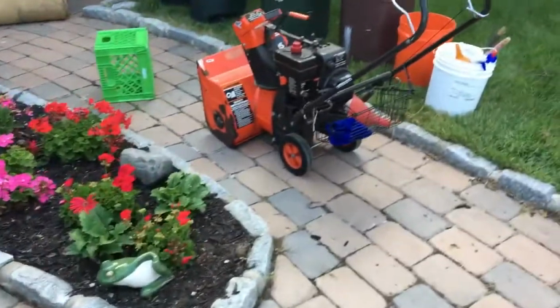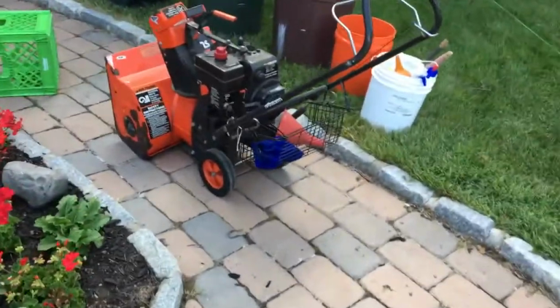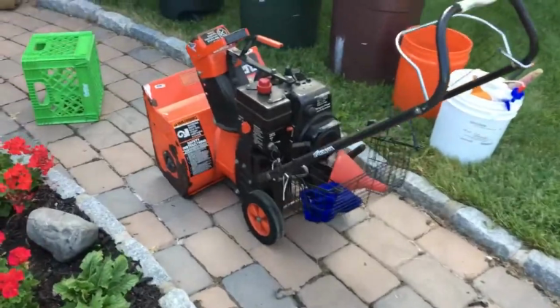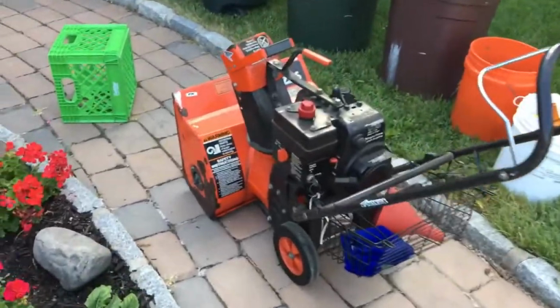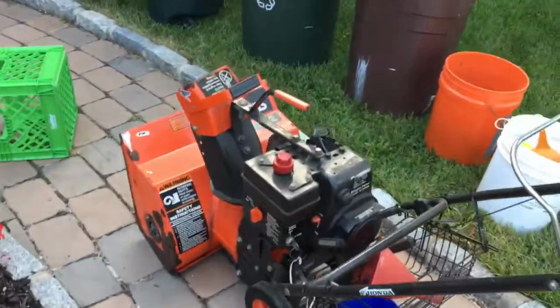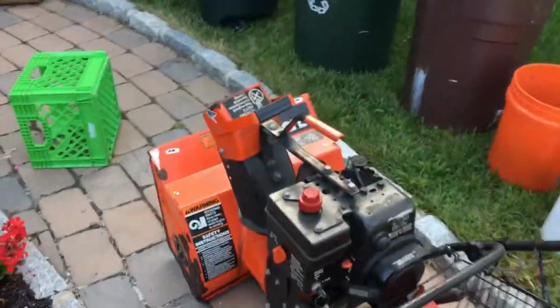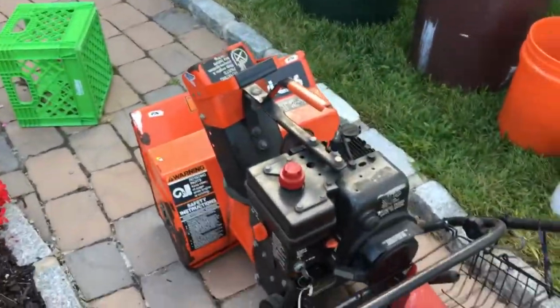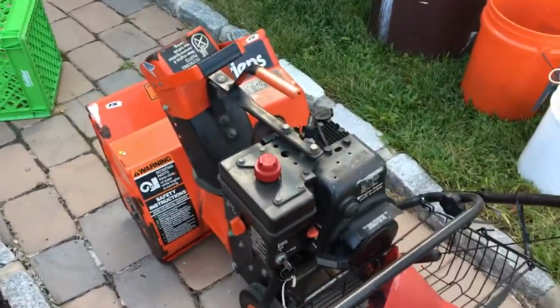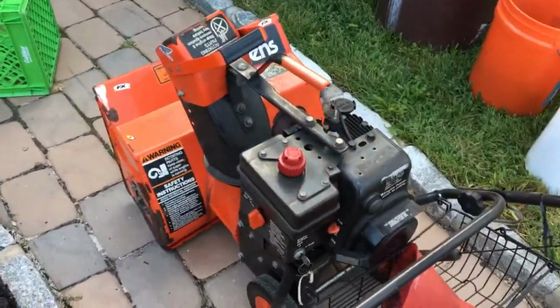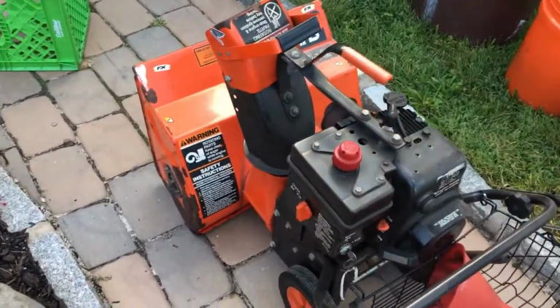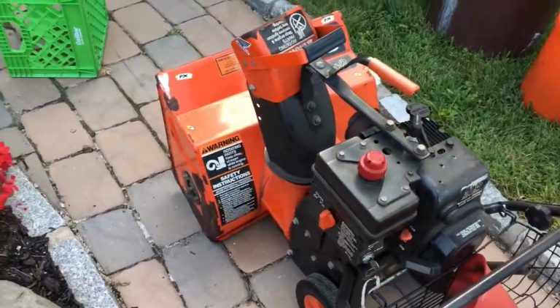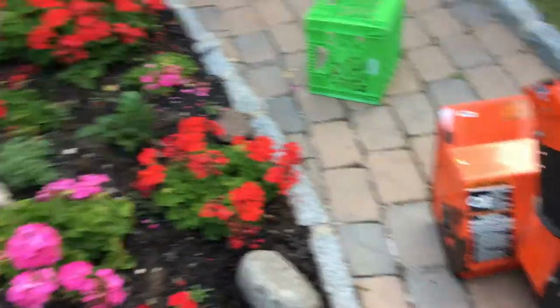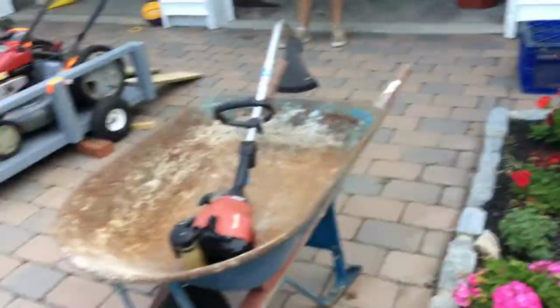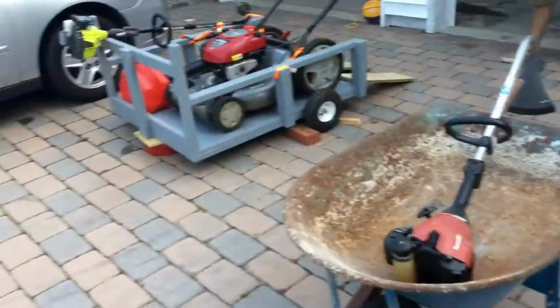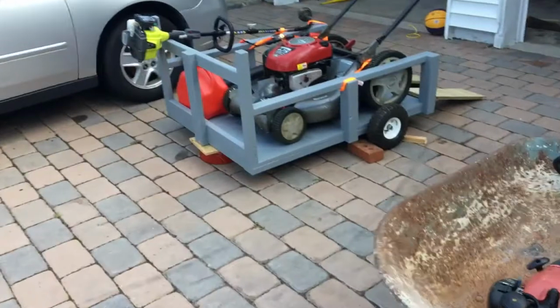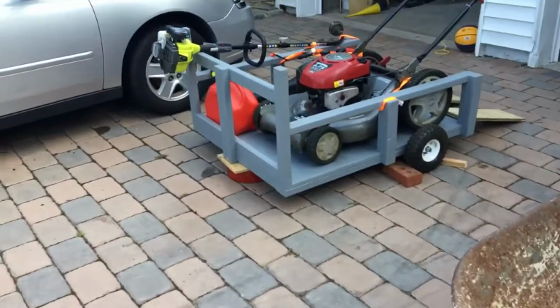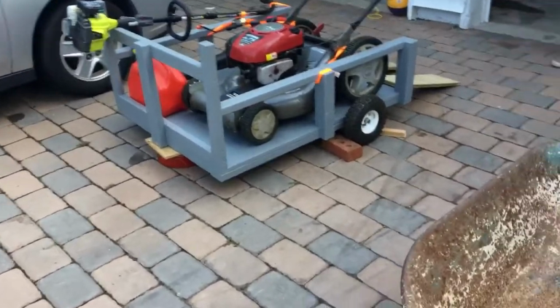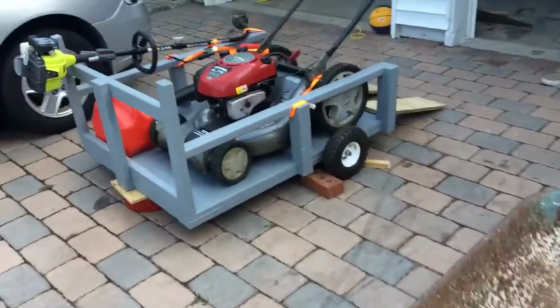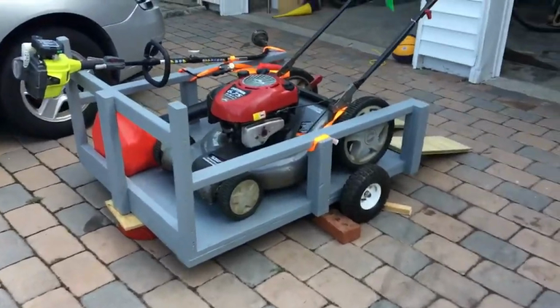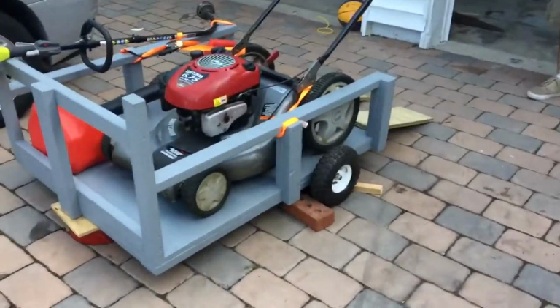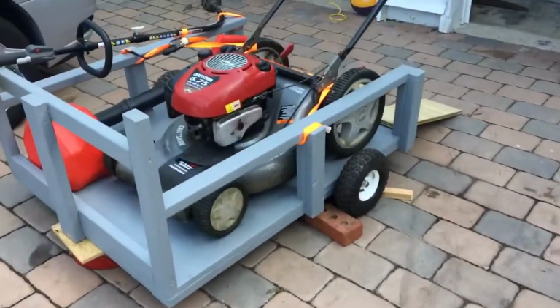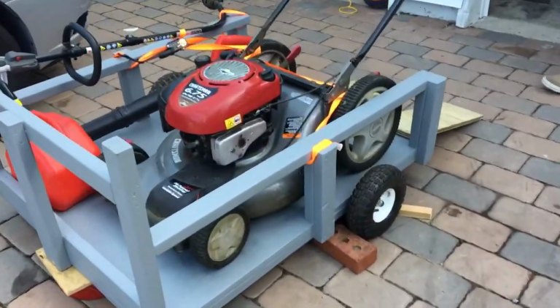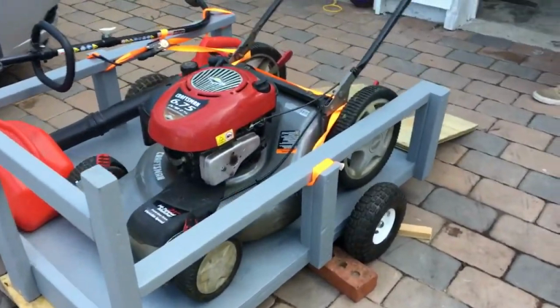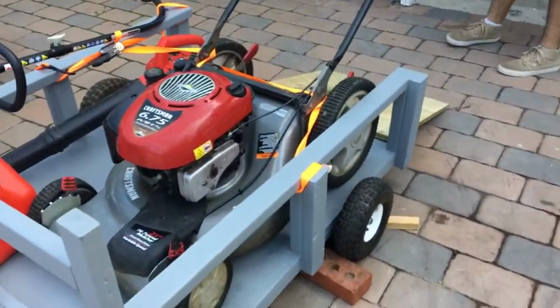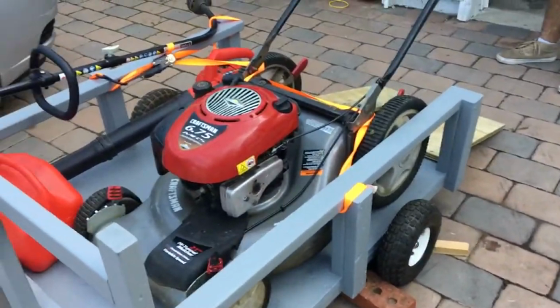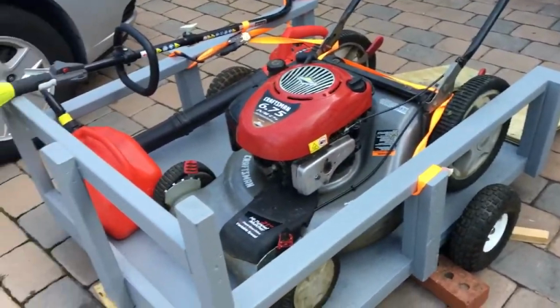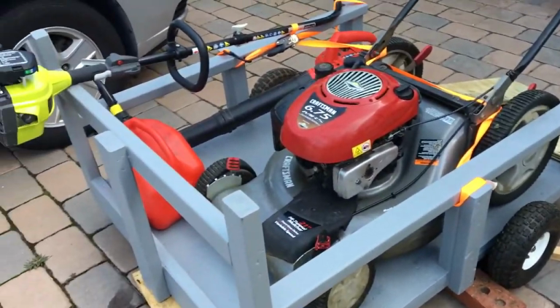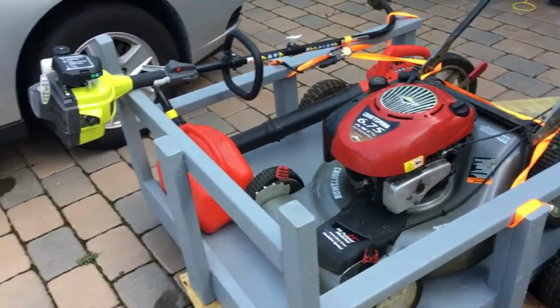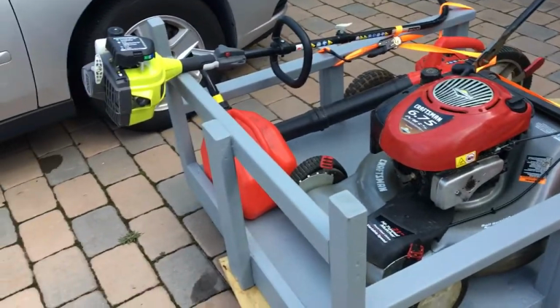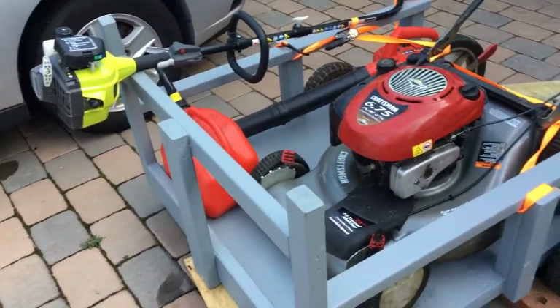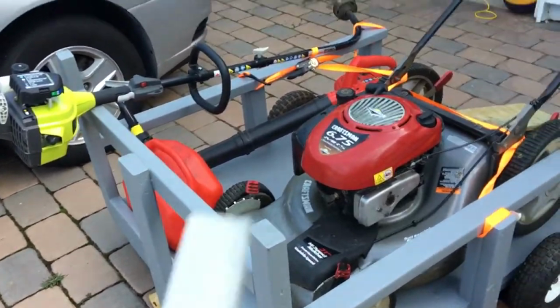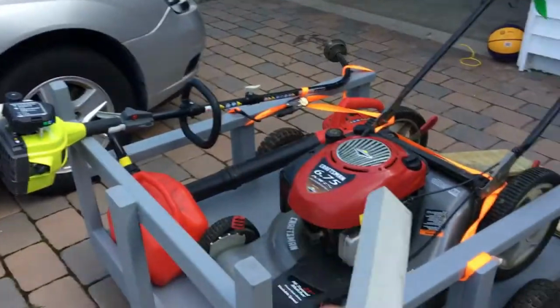This is my little snowblower. I'm getting another gigantic one. I'm going to switch the tires out on that for the winter — put like 15-inch tires or something for snow. I'll have two snowblowers on this cart.